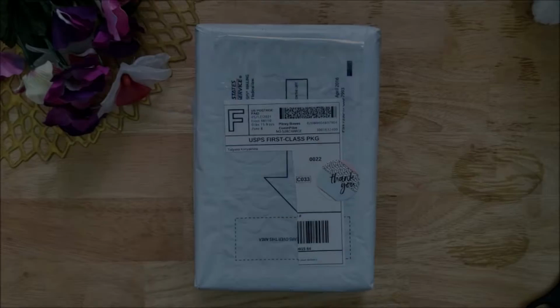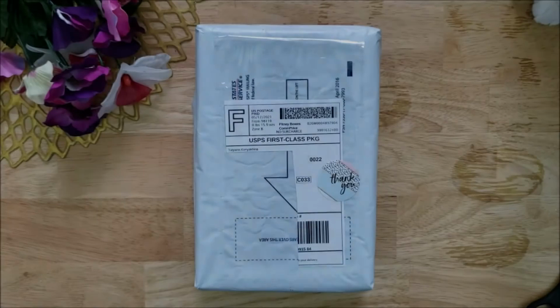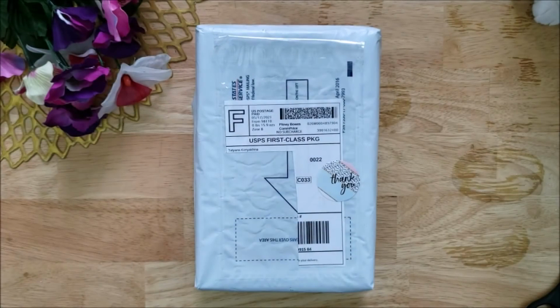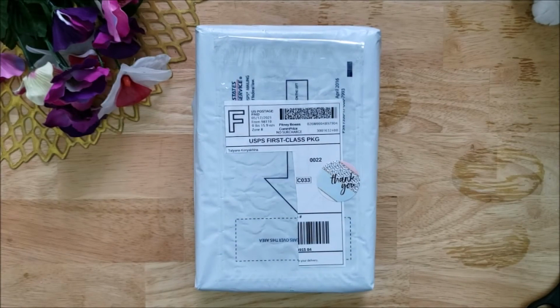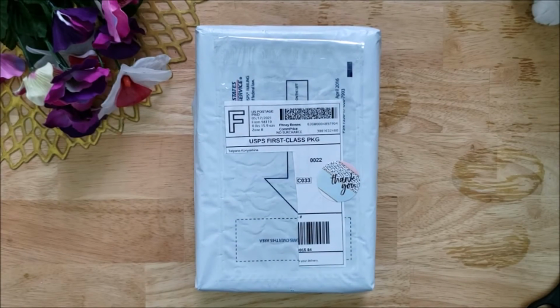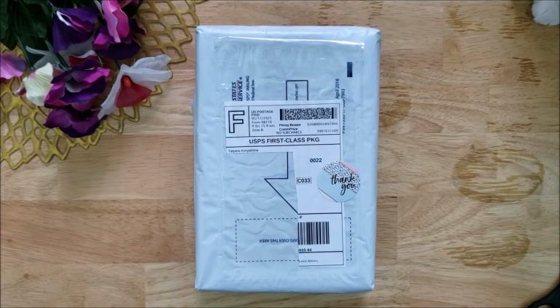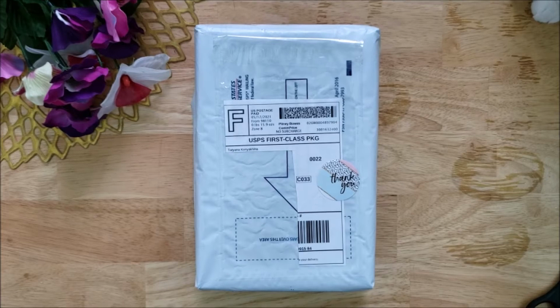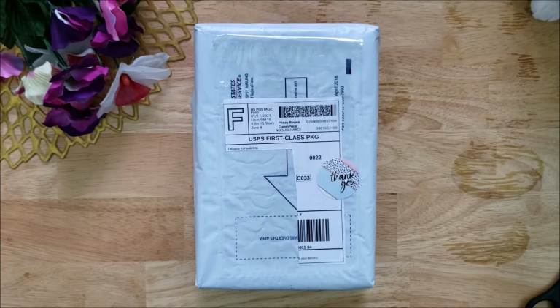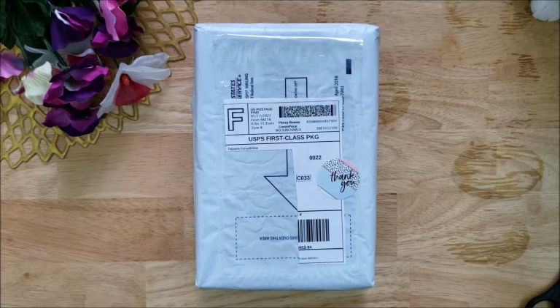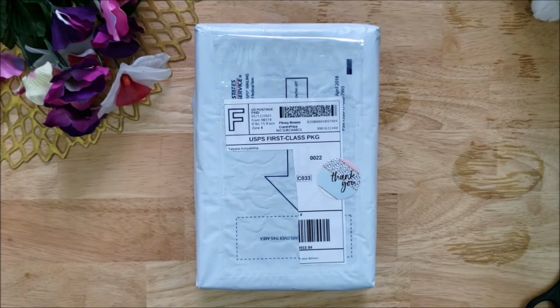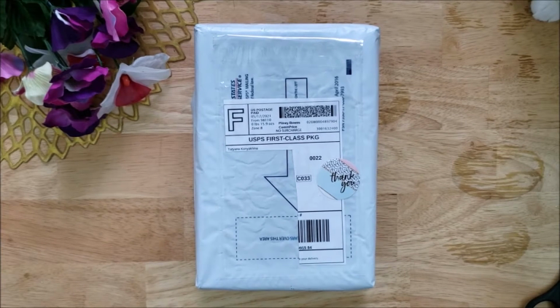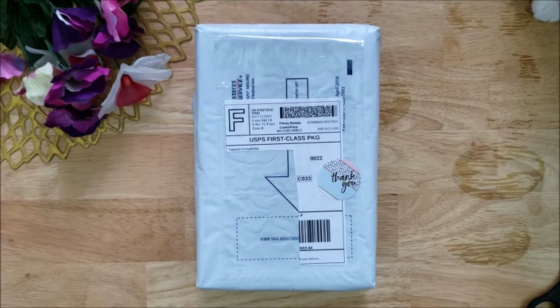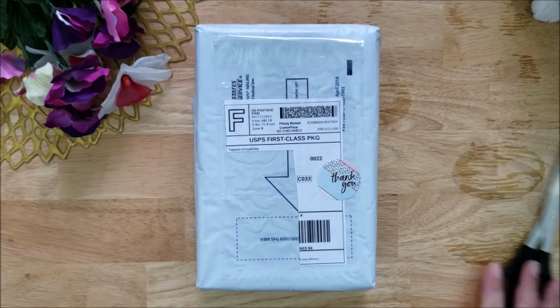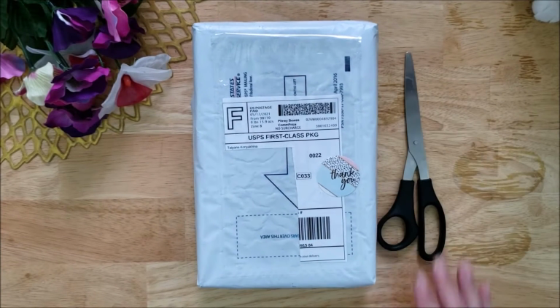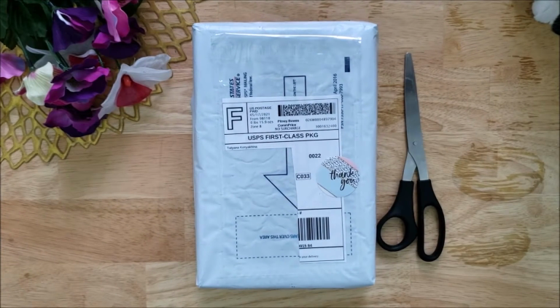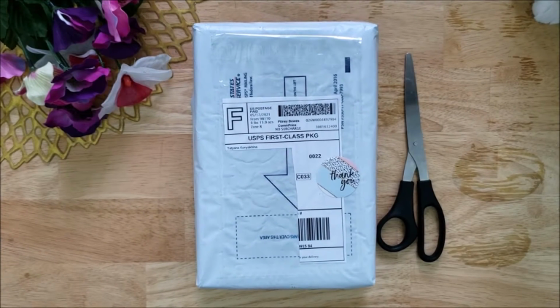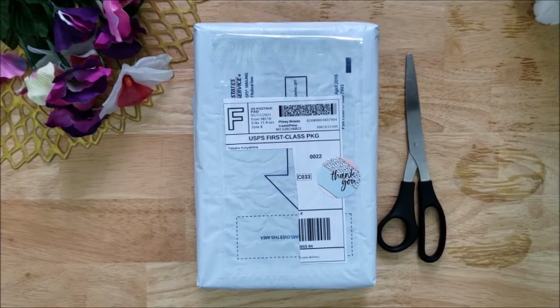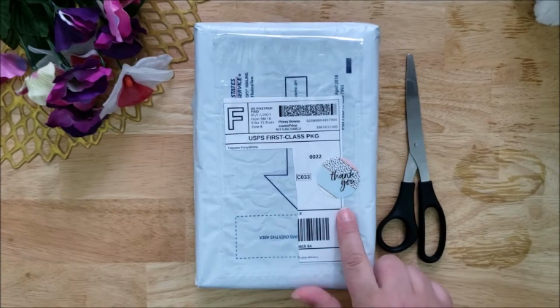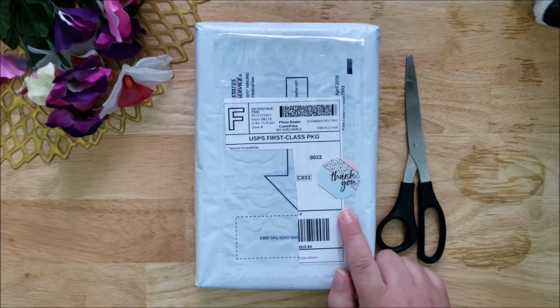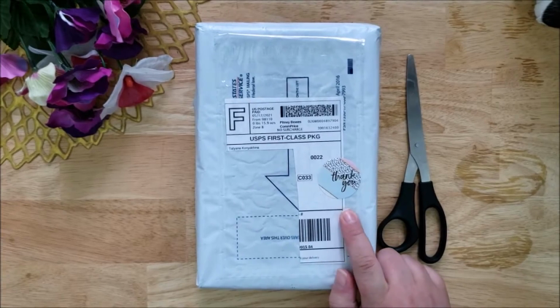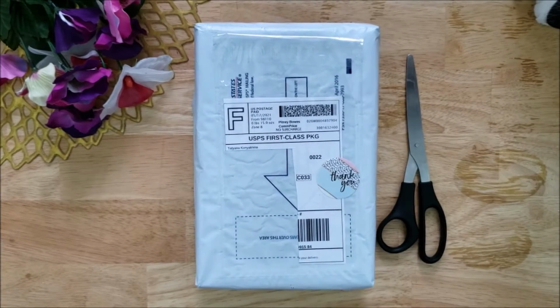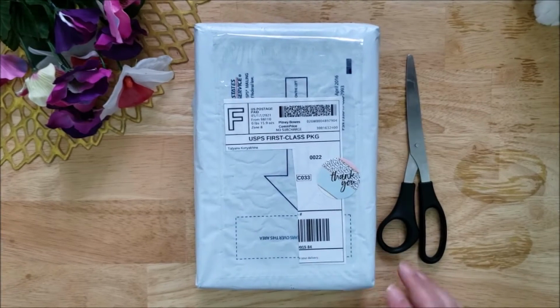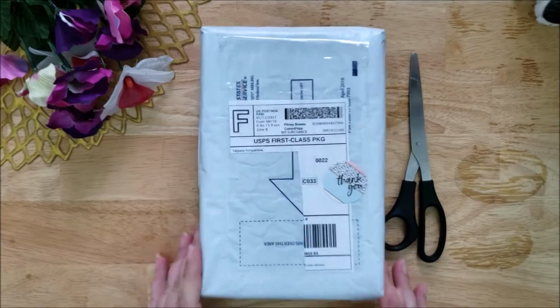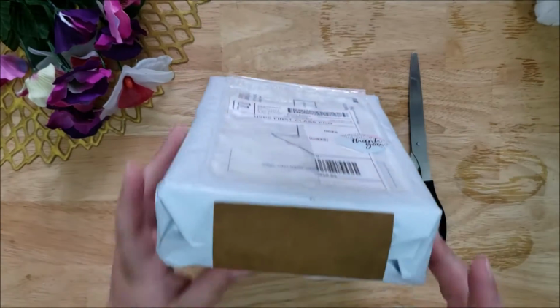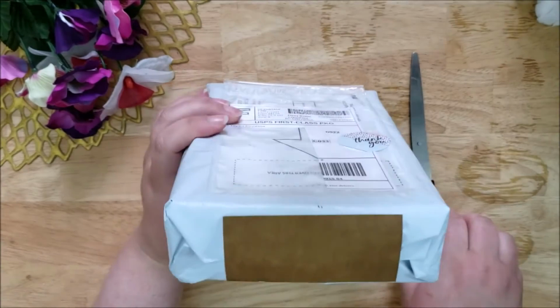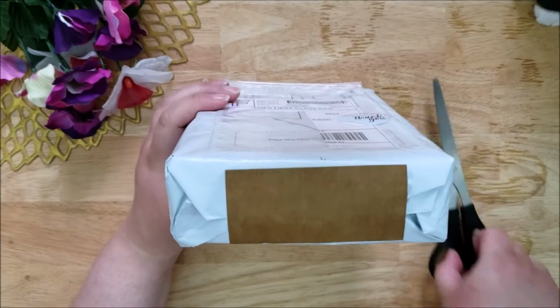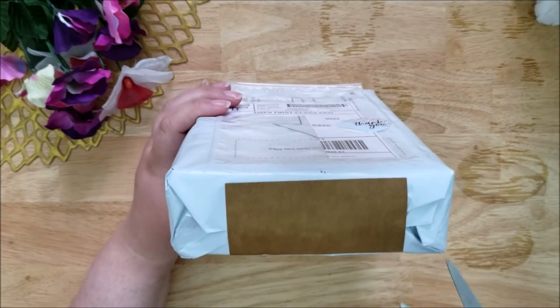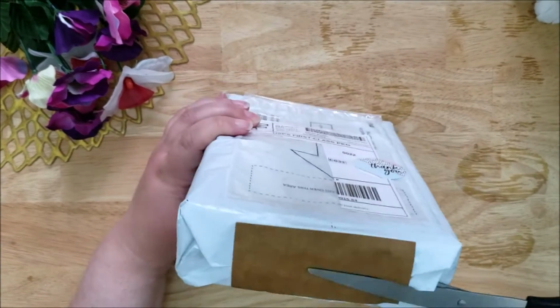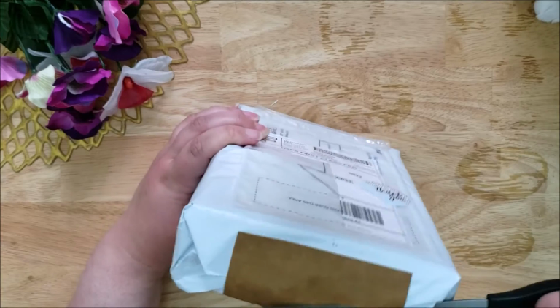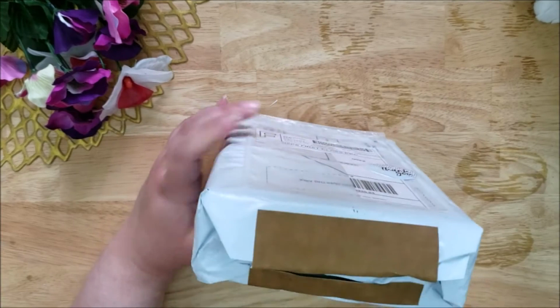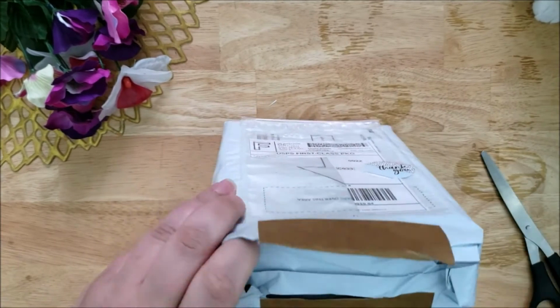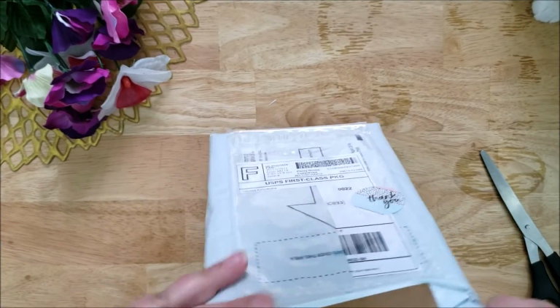Hello, welcome to Cabbage Patch Soap. I'm so glad you're here. My name is Laura and today I will be doing another unboxing video. This one is going to be from T Soaps Gifts.